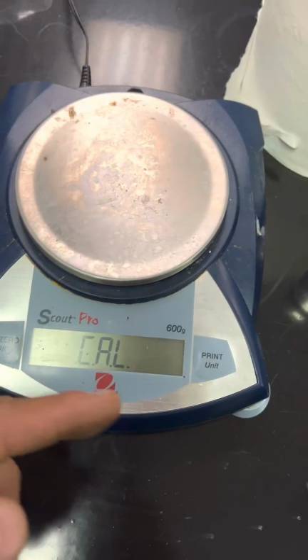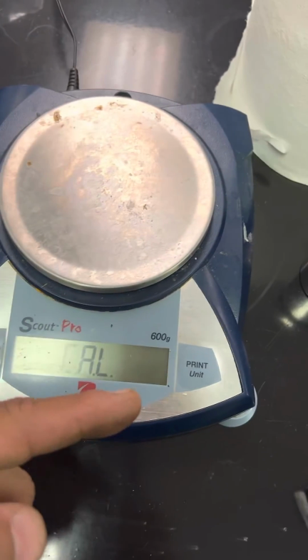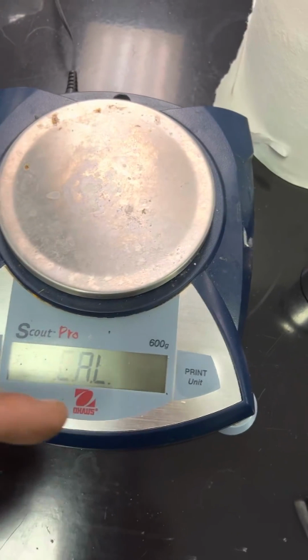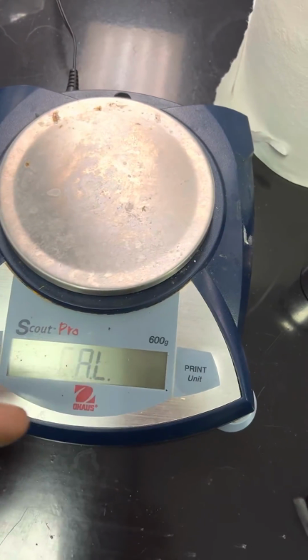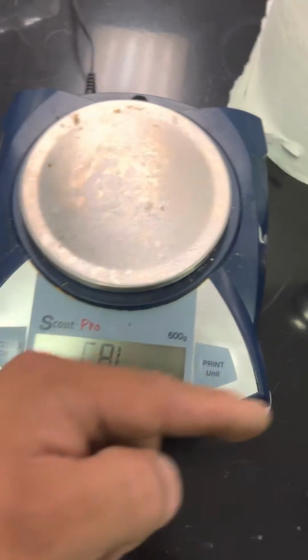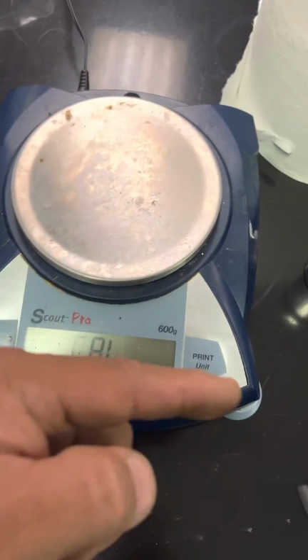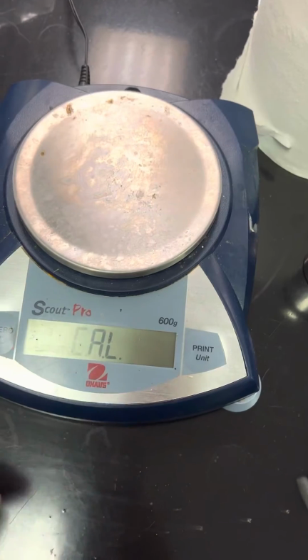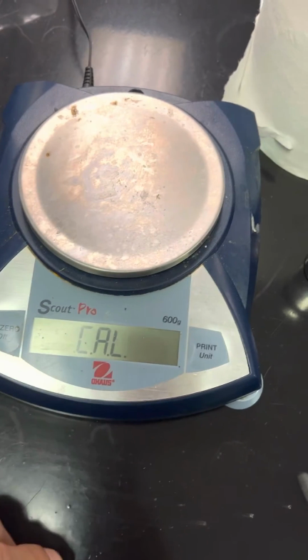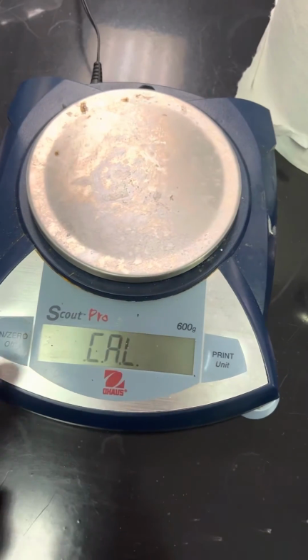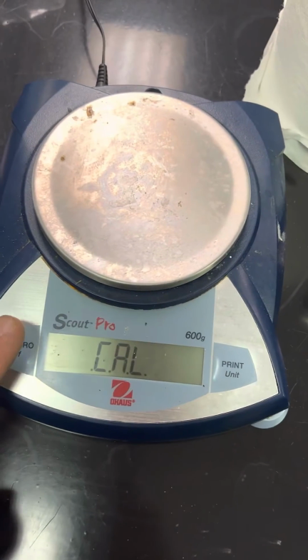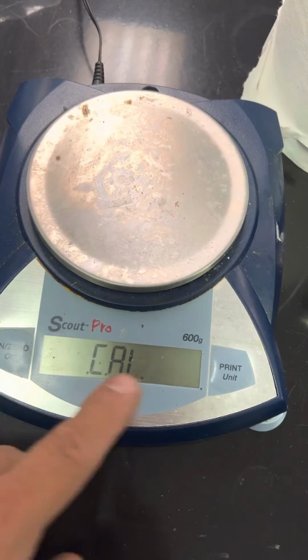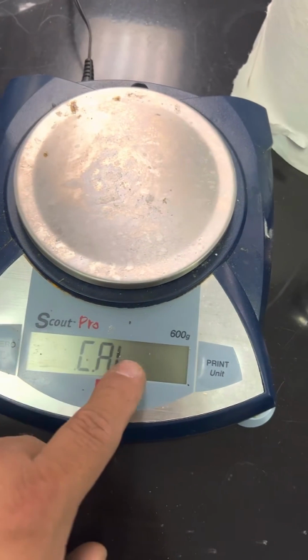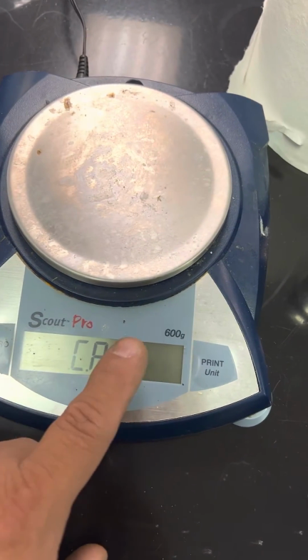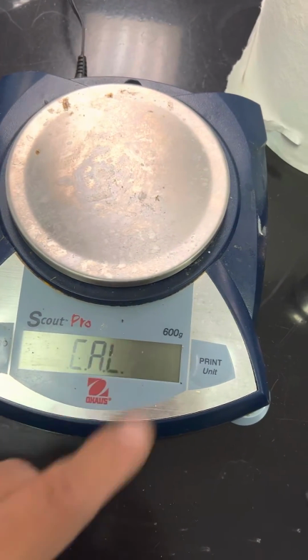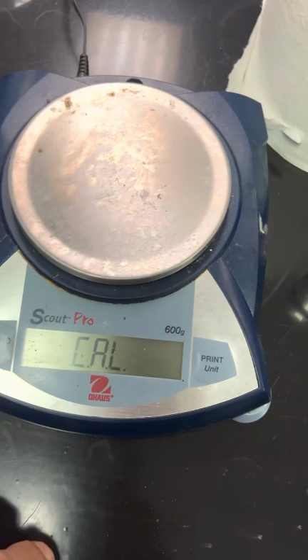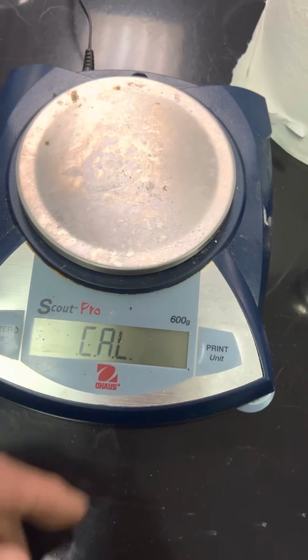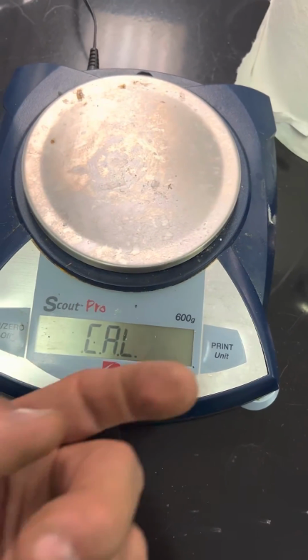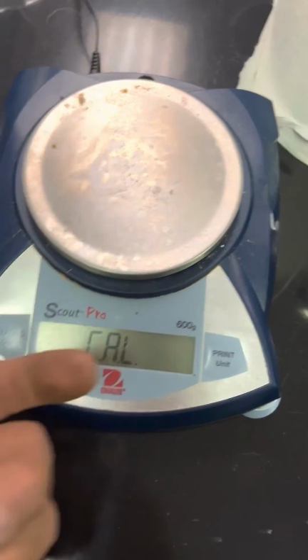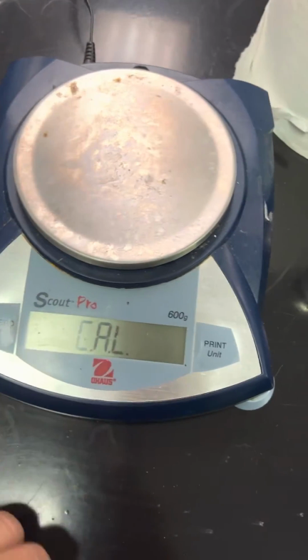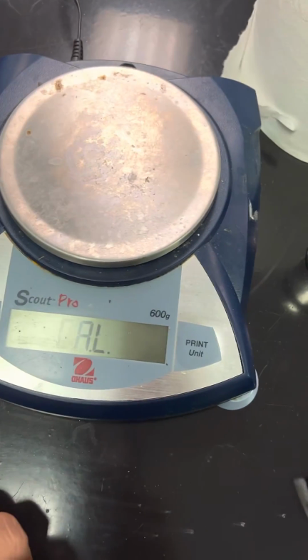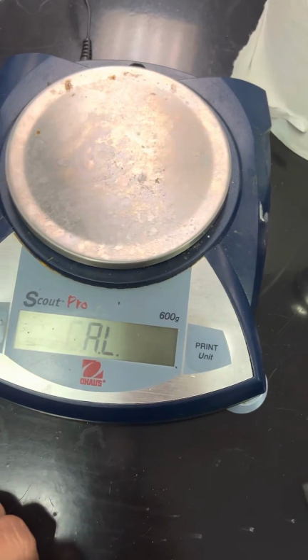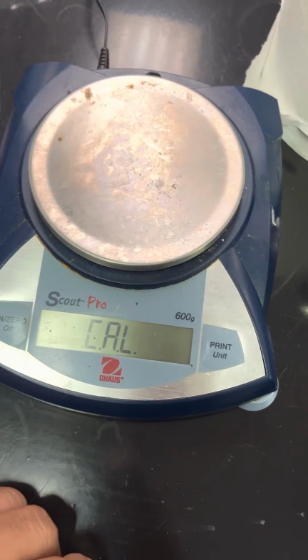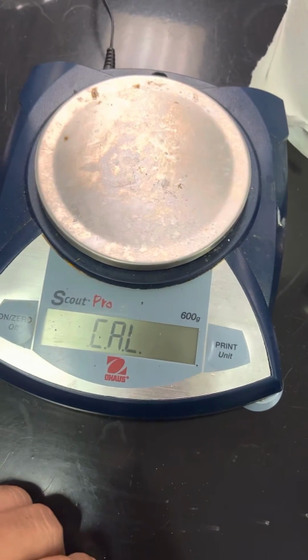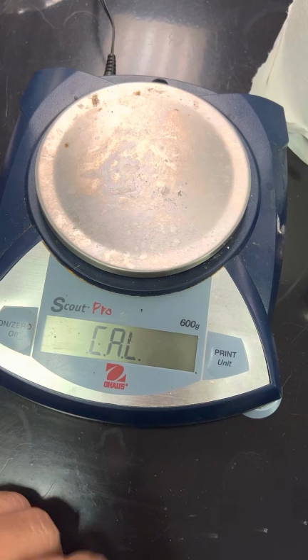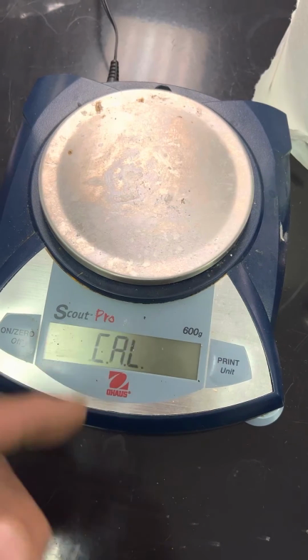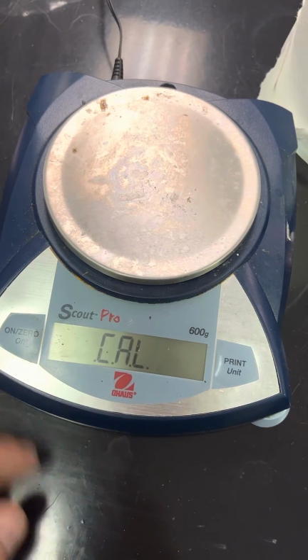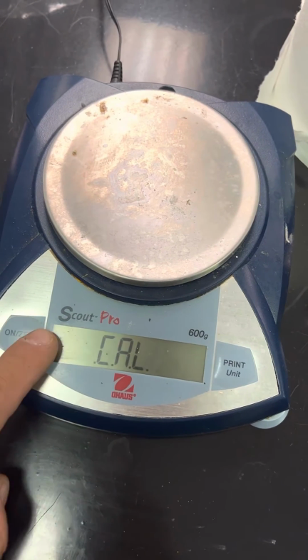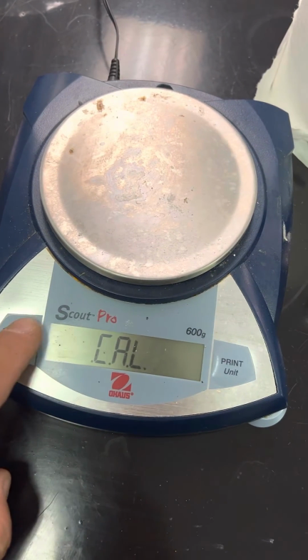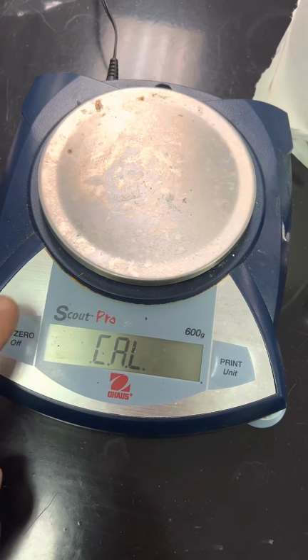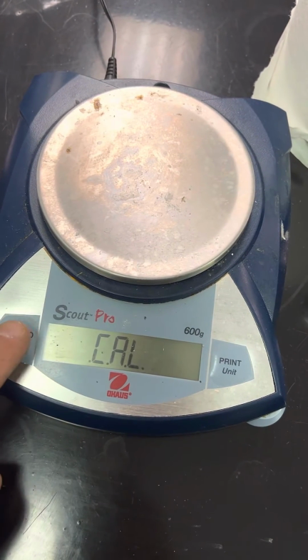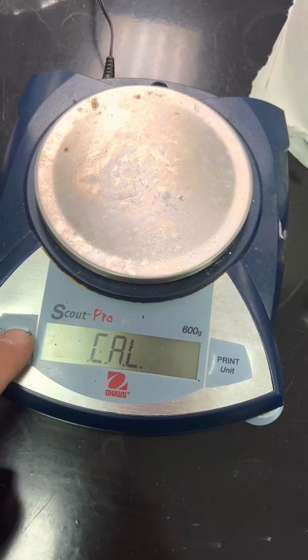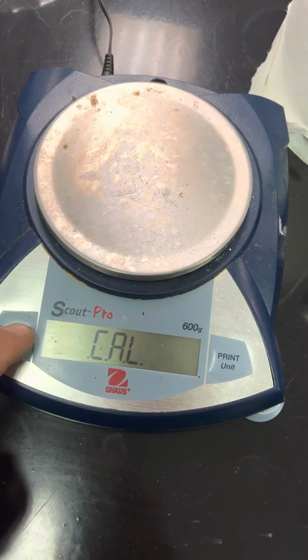If that switch is in the lock mode, then you won't go into calibration, so you'll have to unlock it. But at this point you press the zero key.